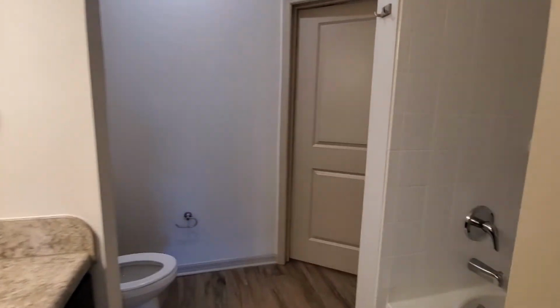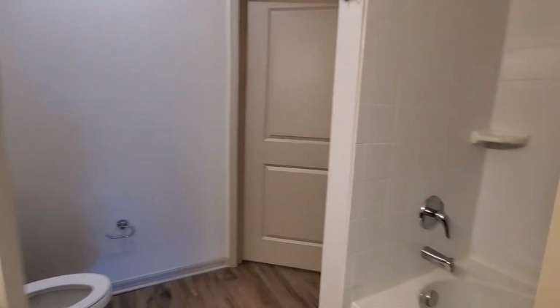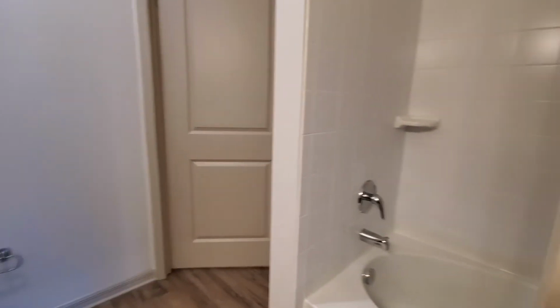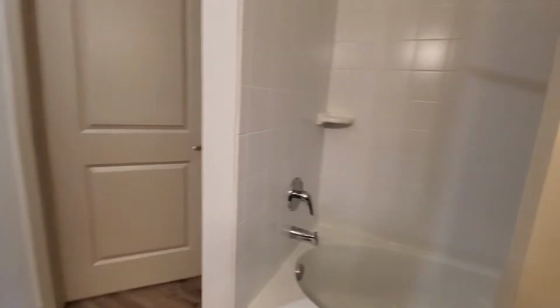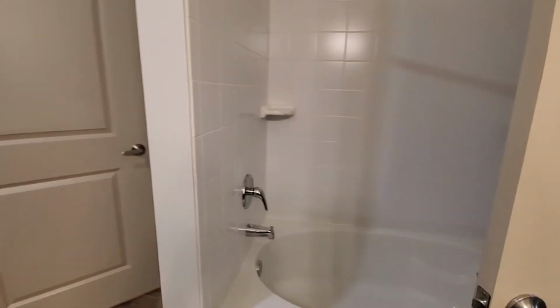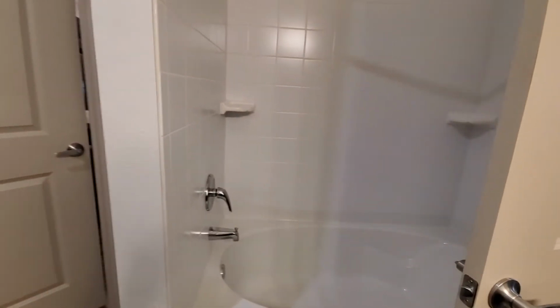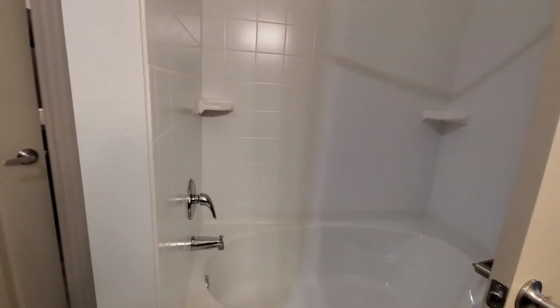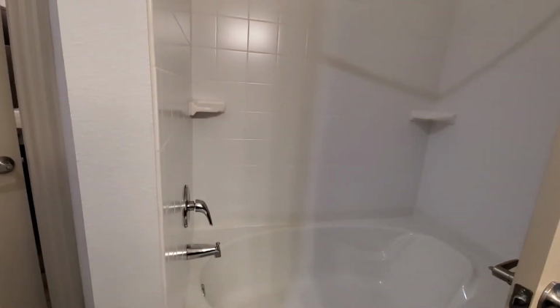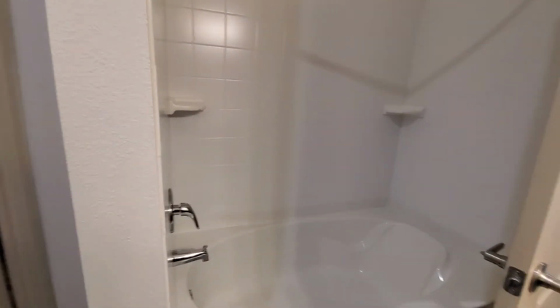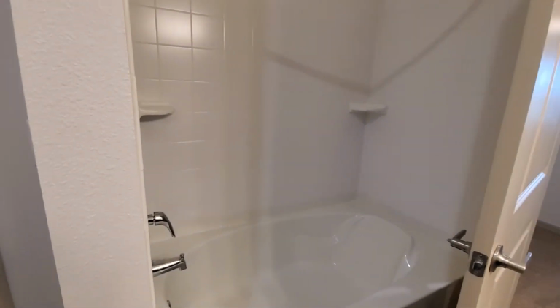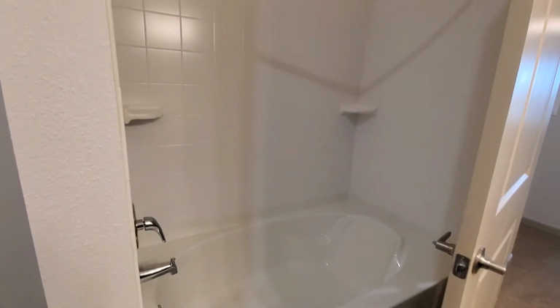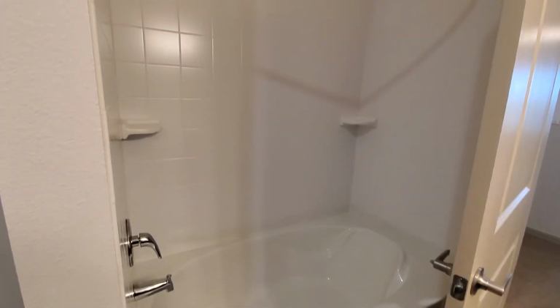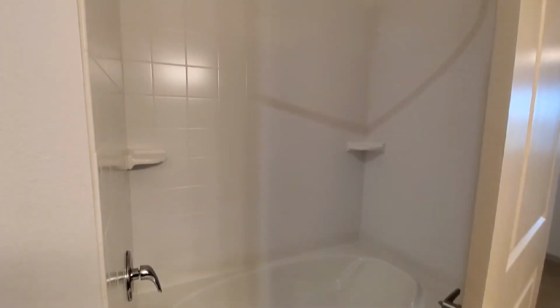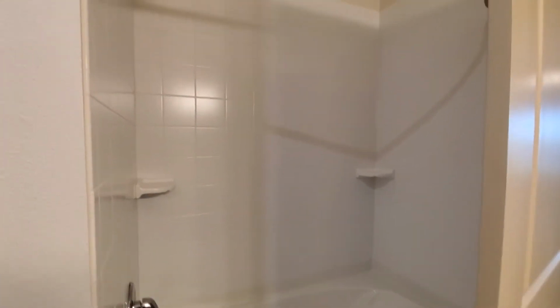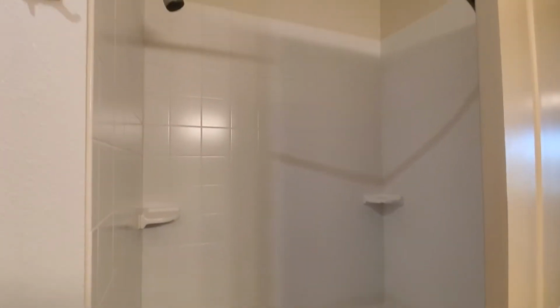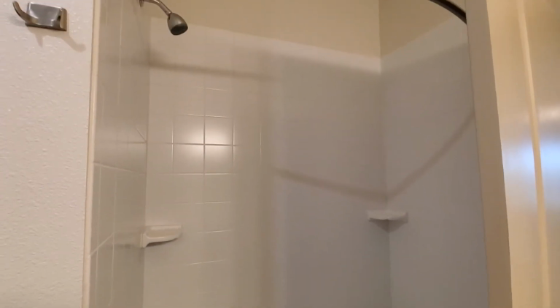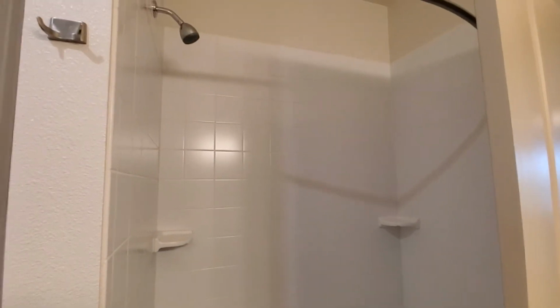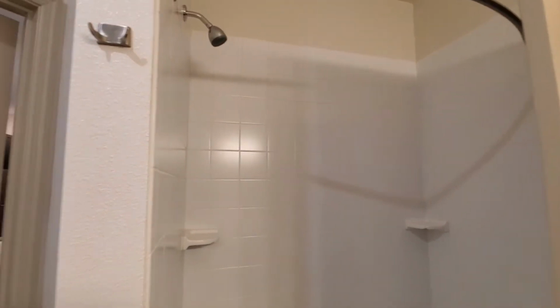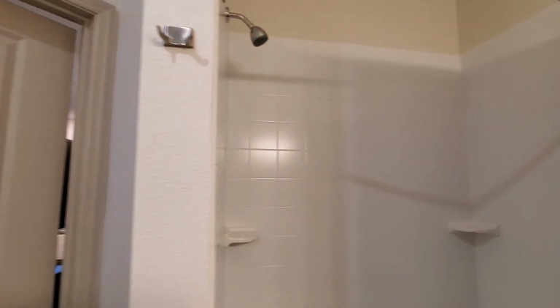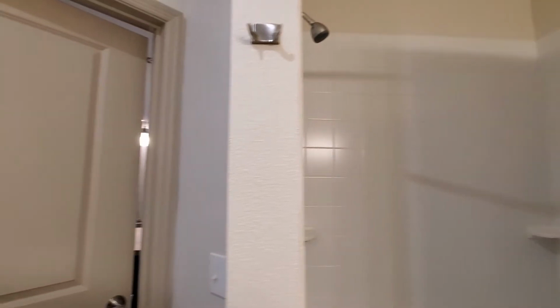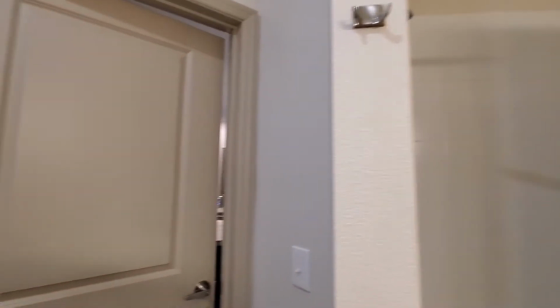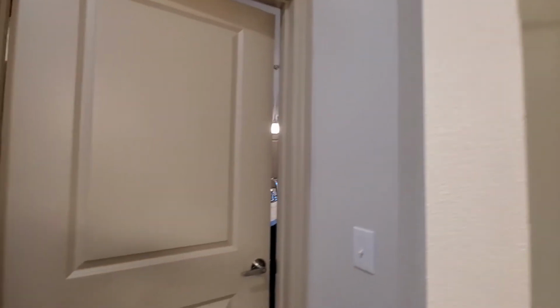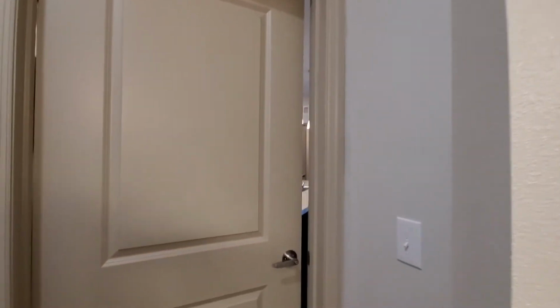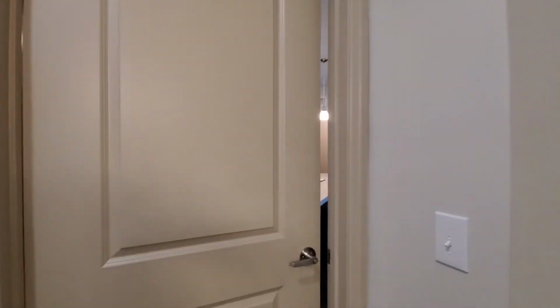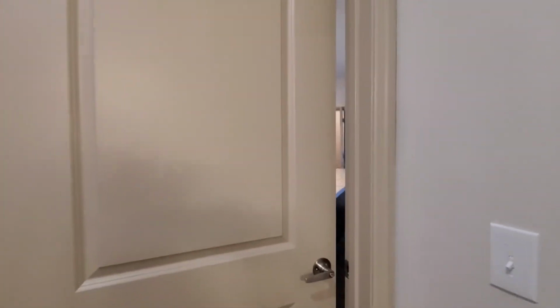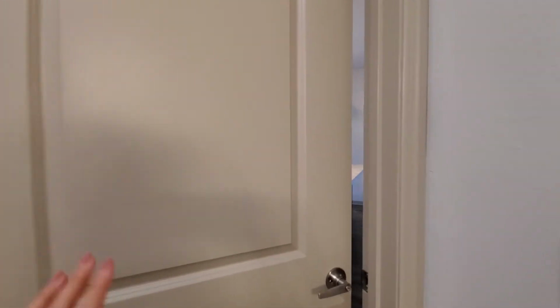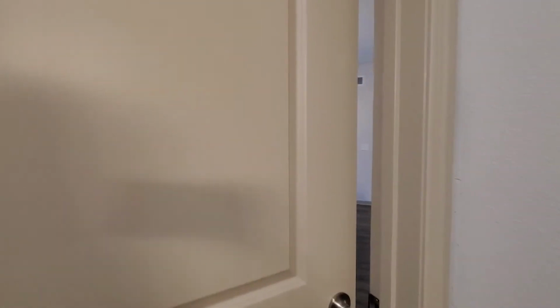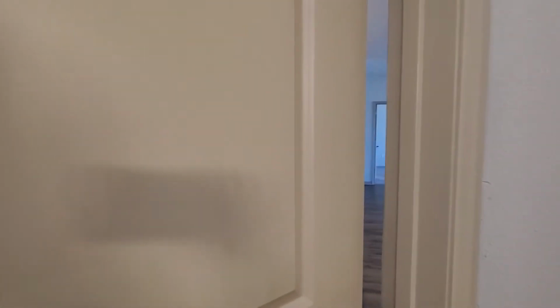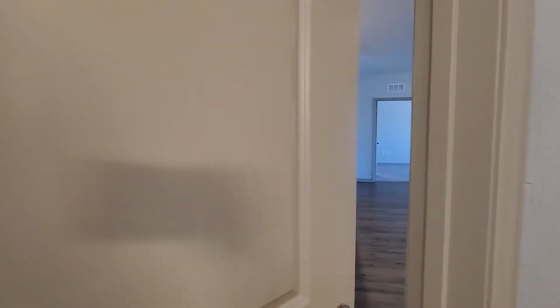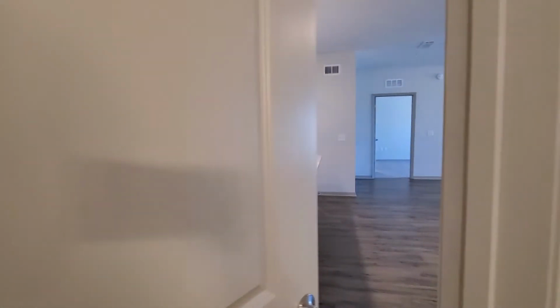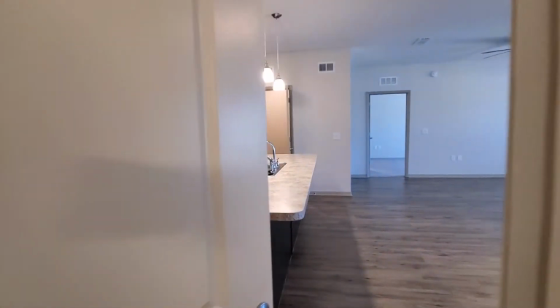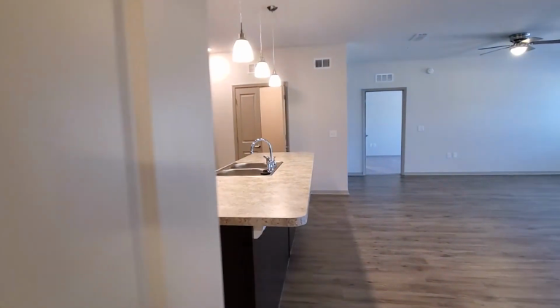We have a garden tub here and a shower combination and then it opens back up into the living area.